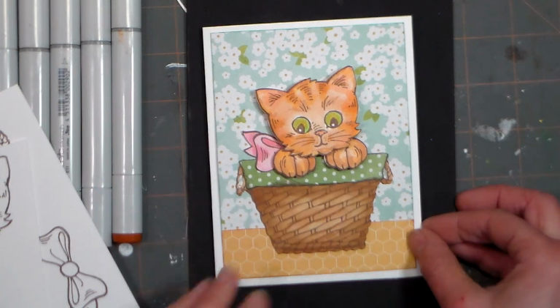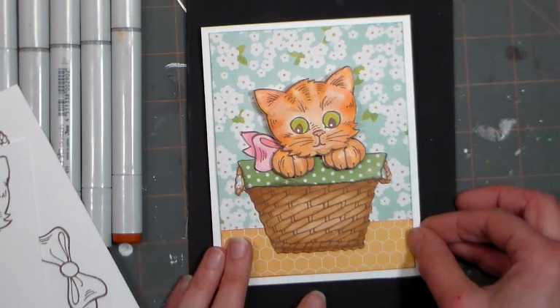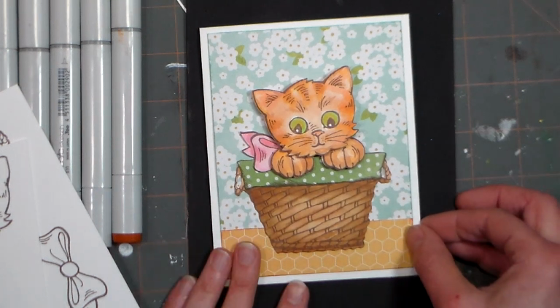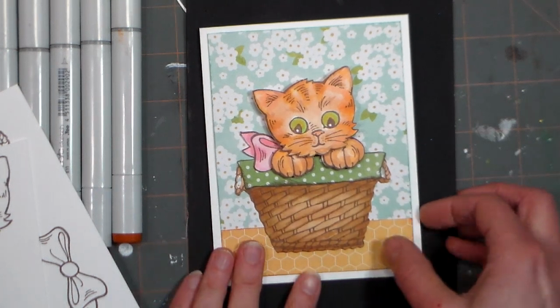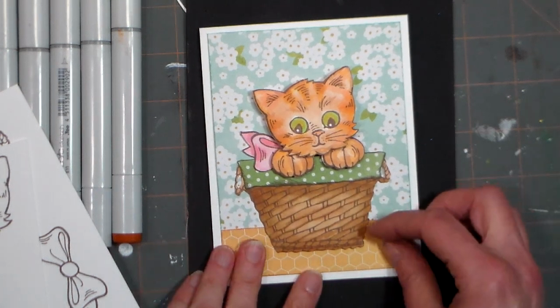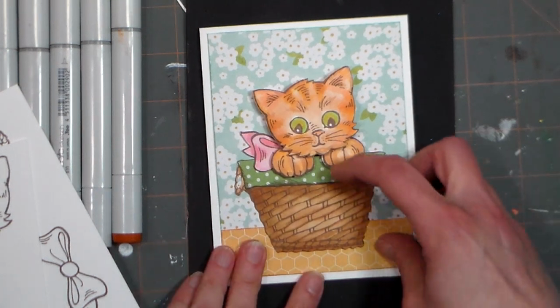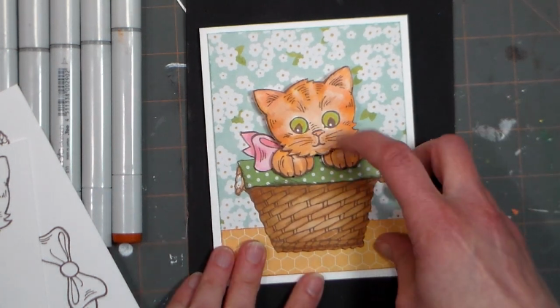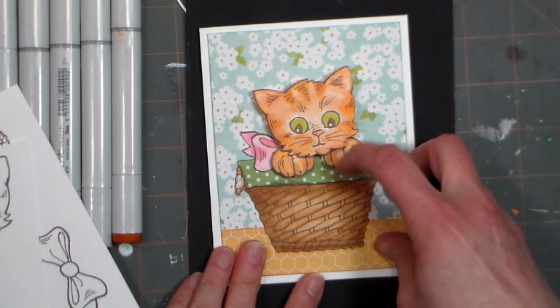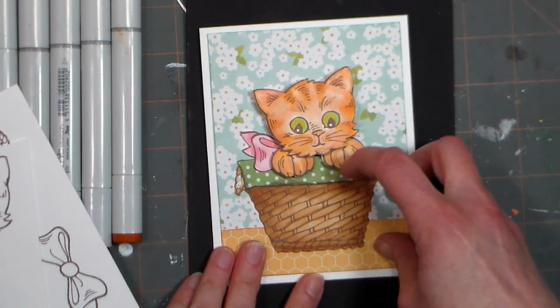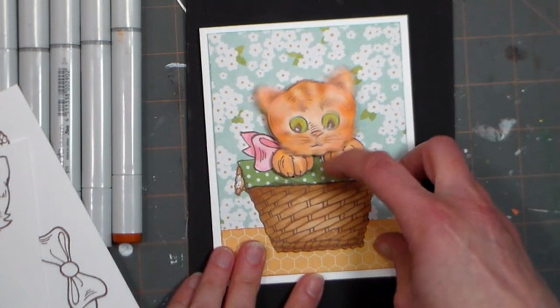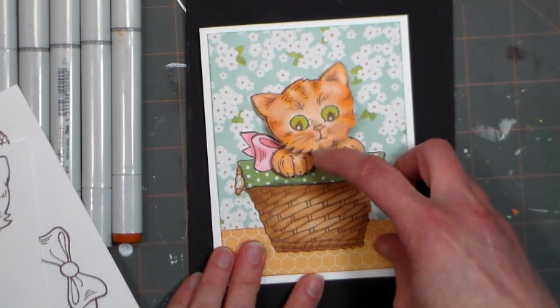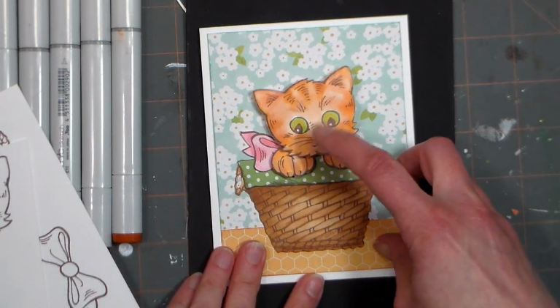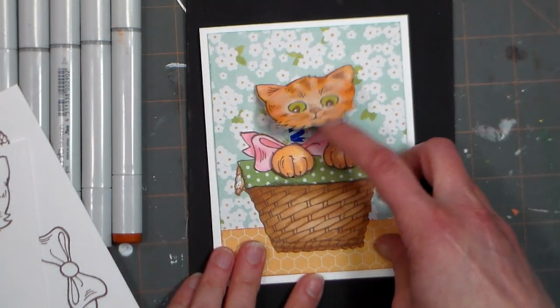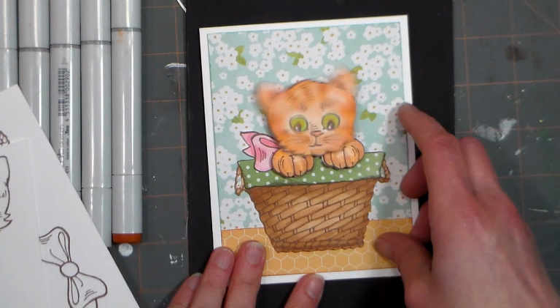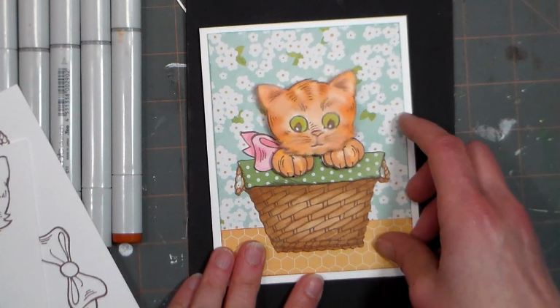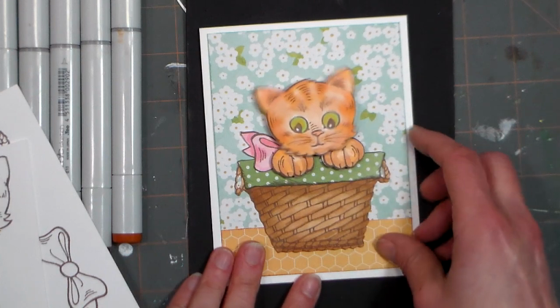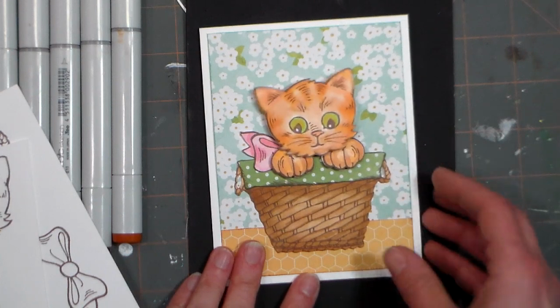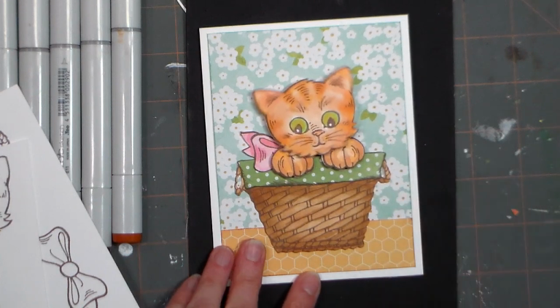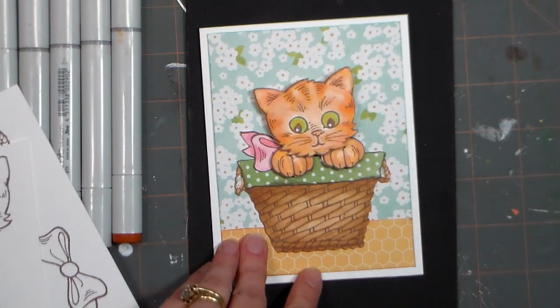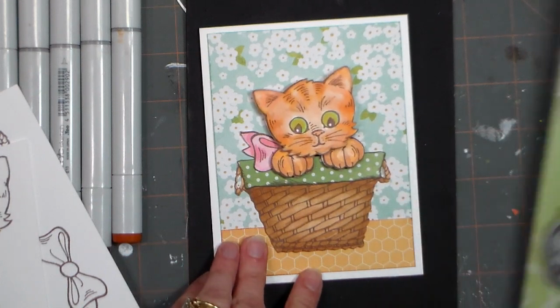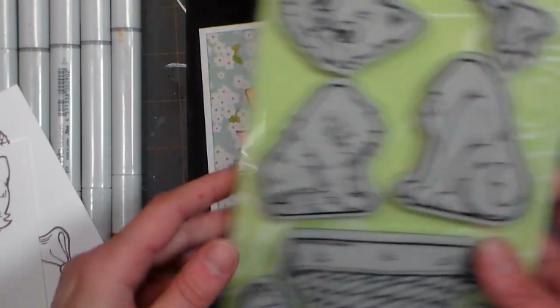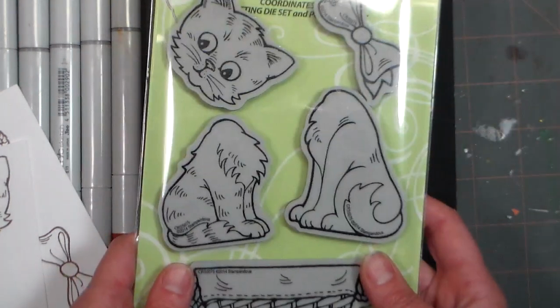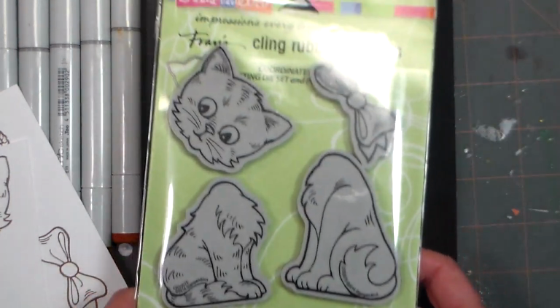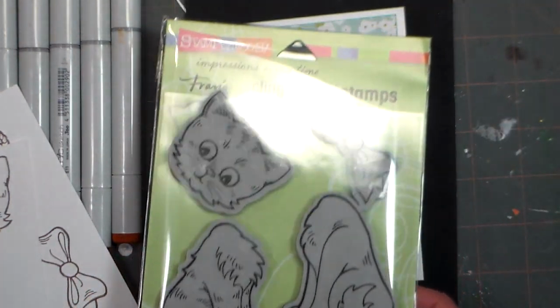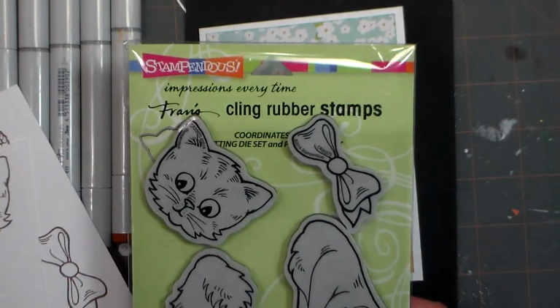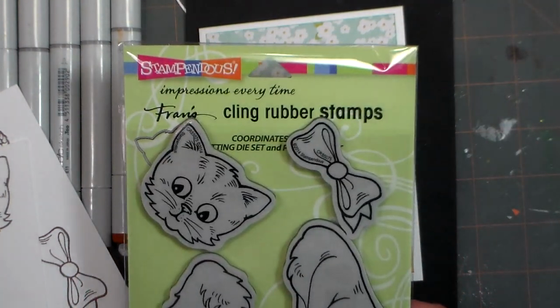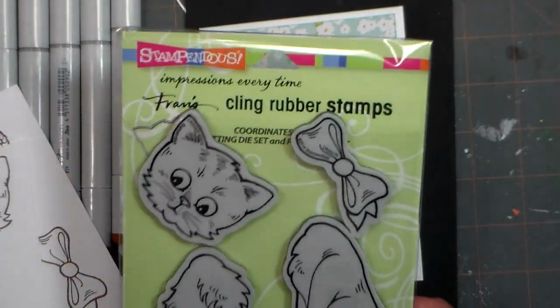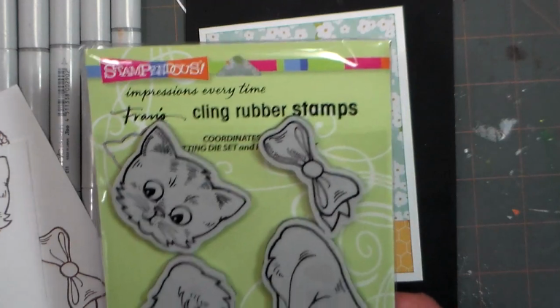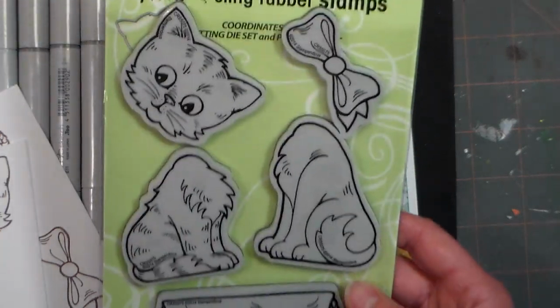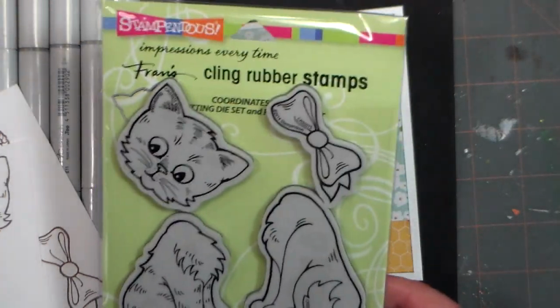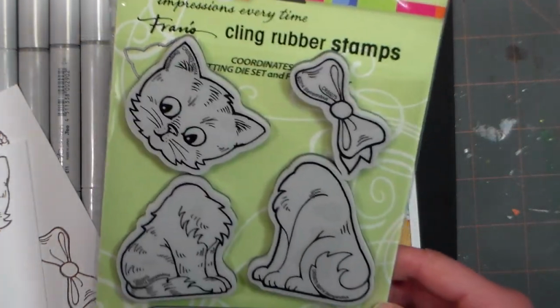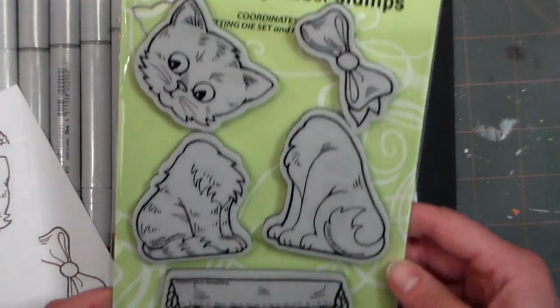Hi there, Lindsay here, the Frugal Crafter, with a quick and easy card for you today. These stamps are the cutest things — they are from Stampendus. It's a brand new set that they're just releasing this week on their website if you want to go check it out.